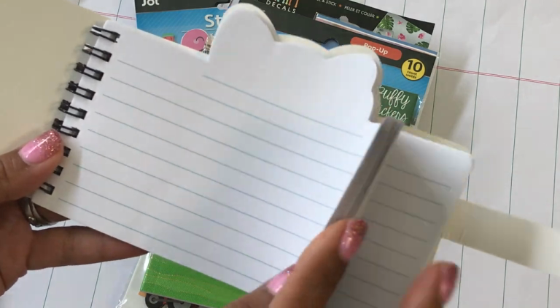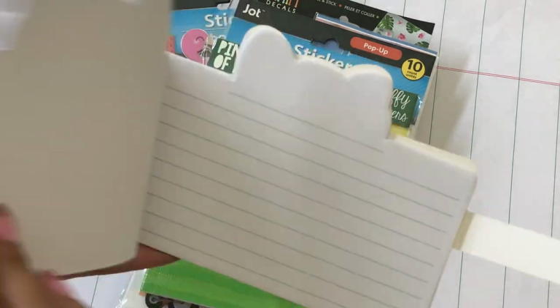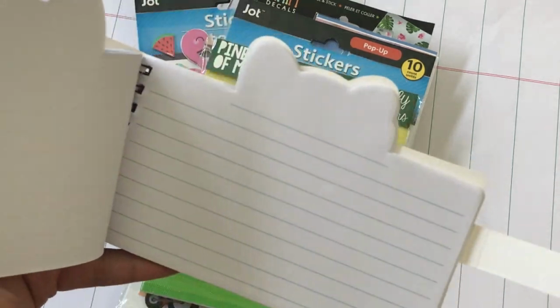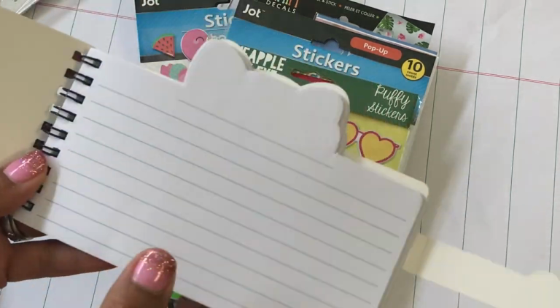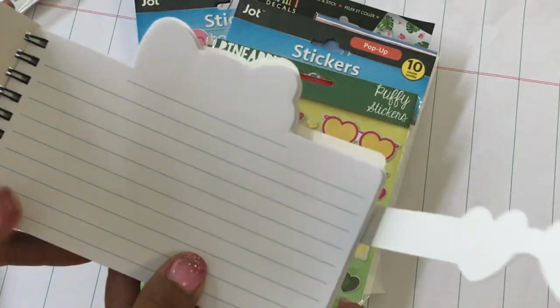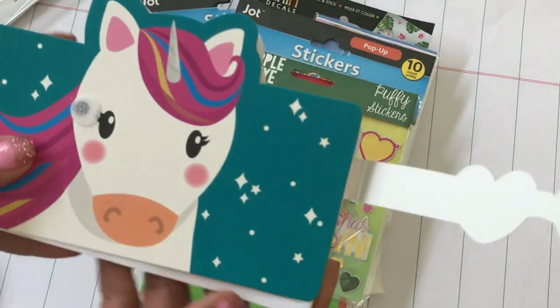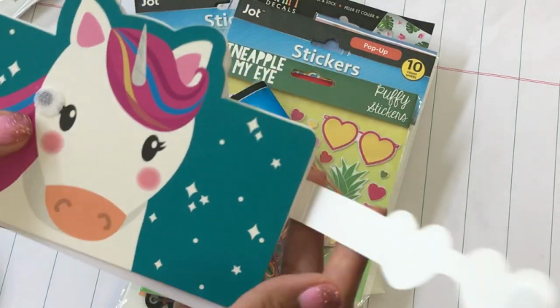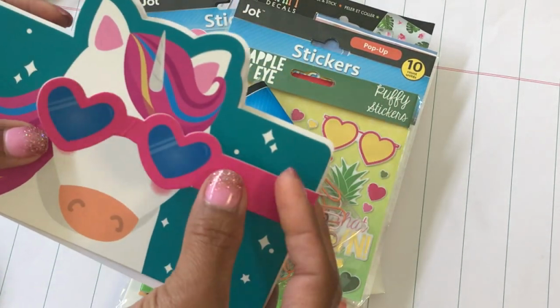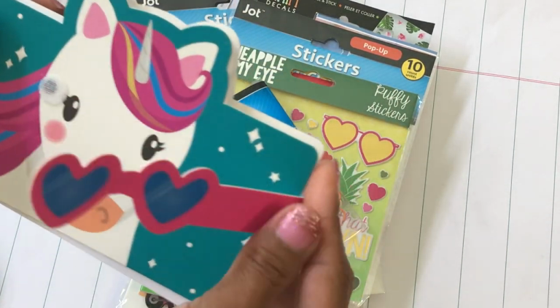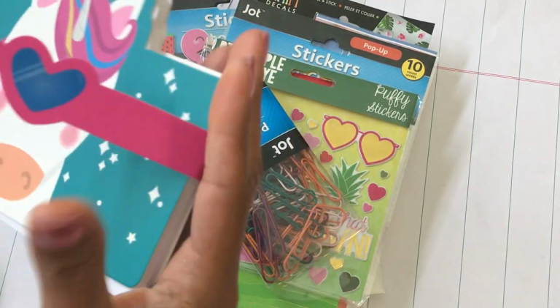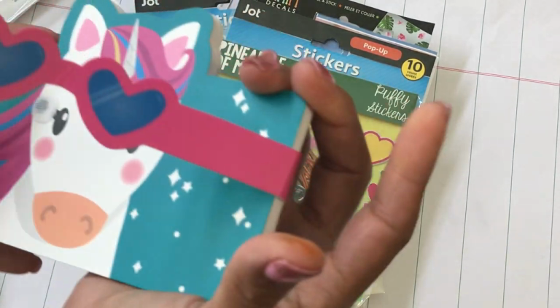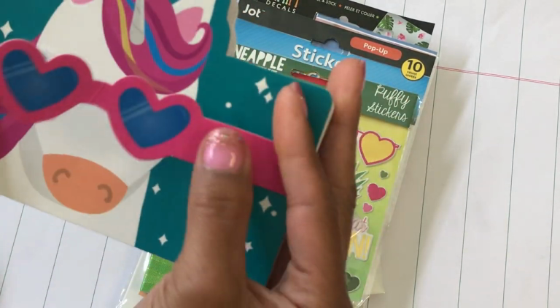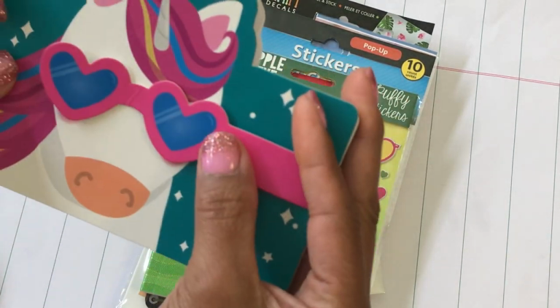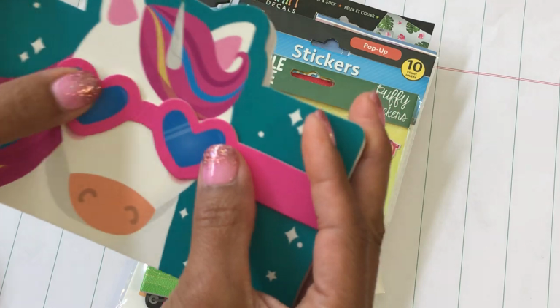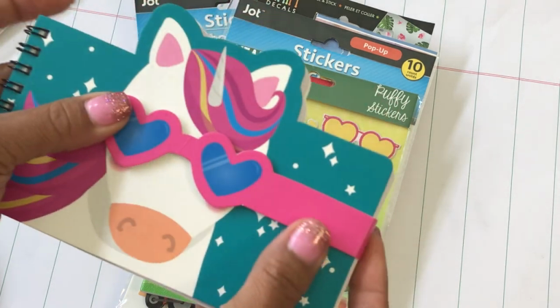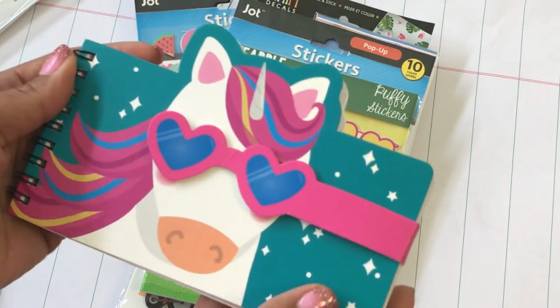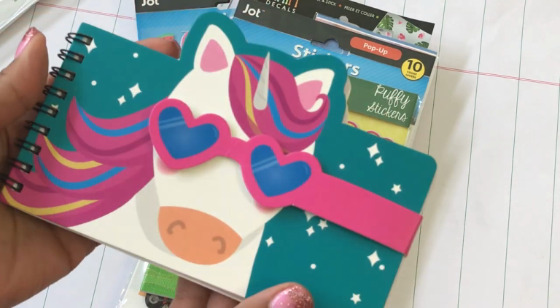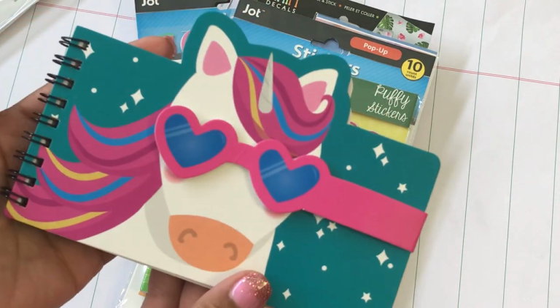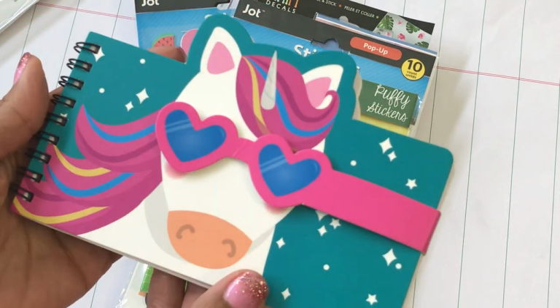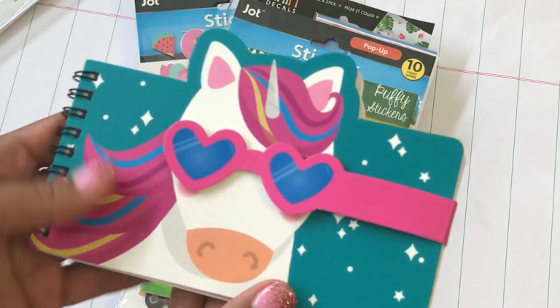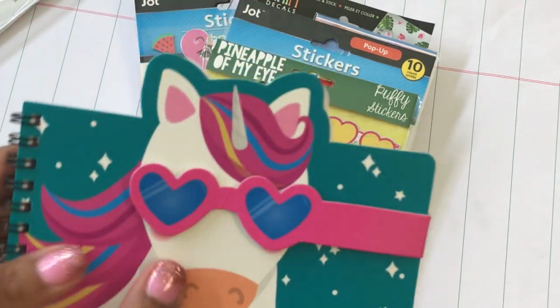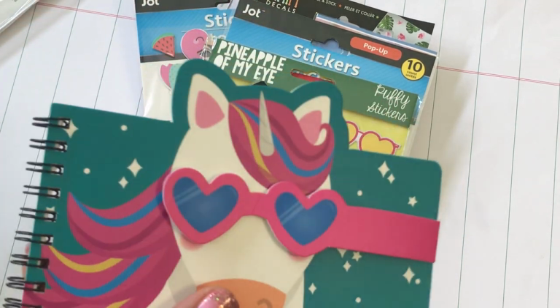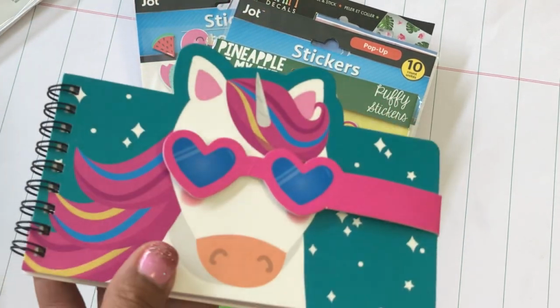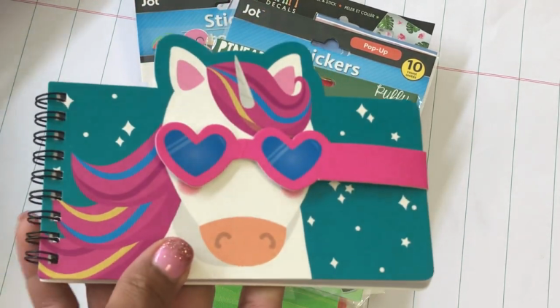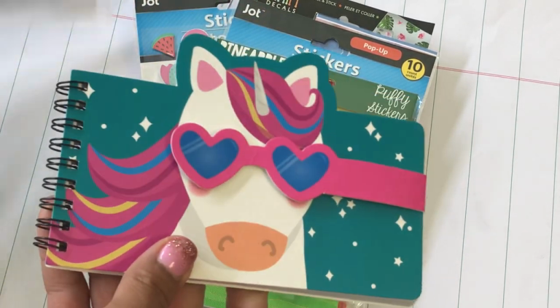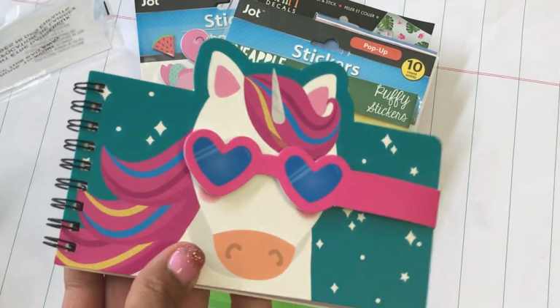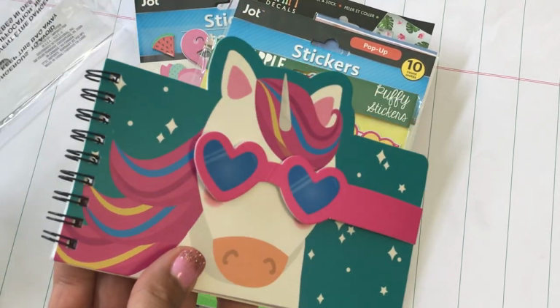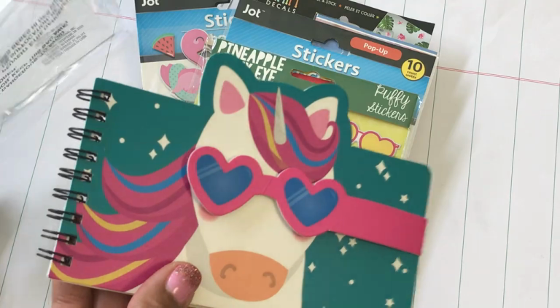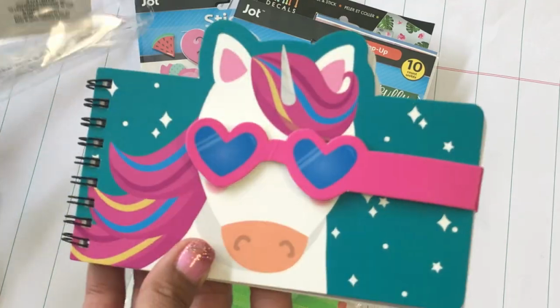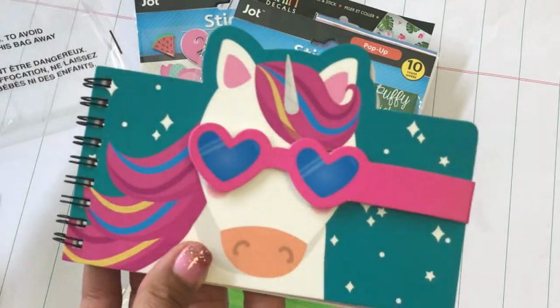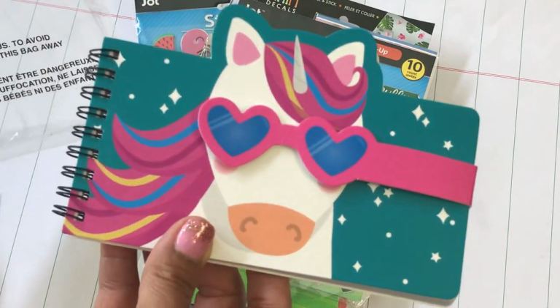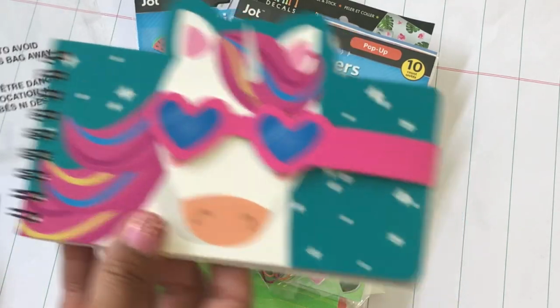On the inside you get a cute notebook — how super cute is that! I picked up one of those. They did also have a kitty cat version, which I didn't really care for, but I thought the unicorn was adorable so I picked that one up.